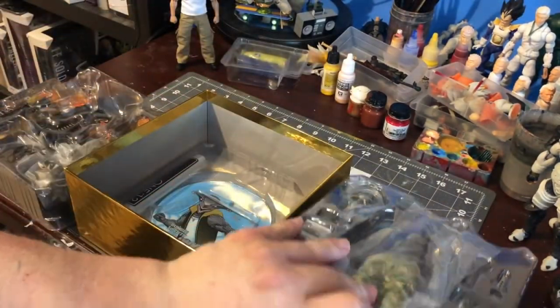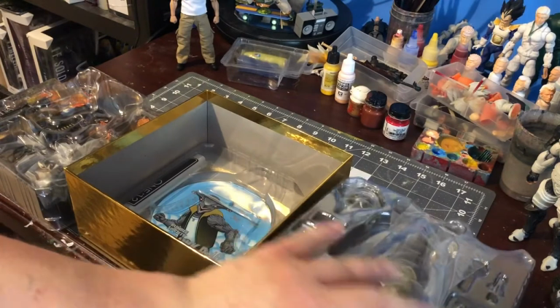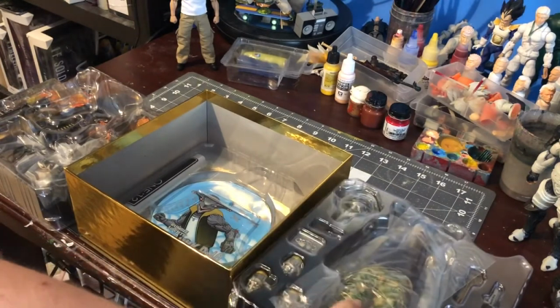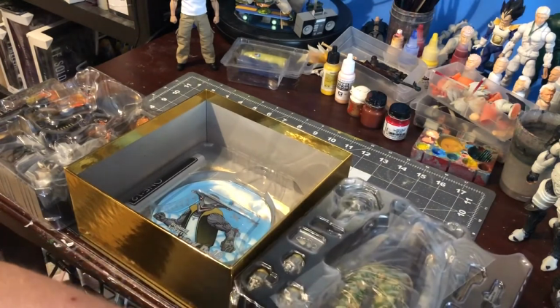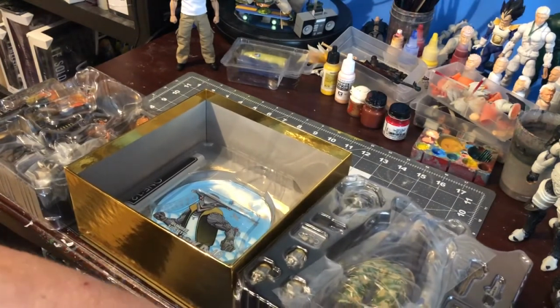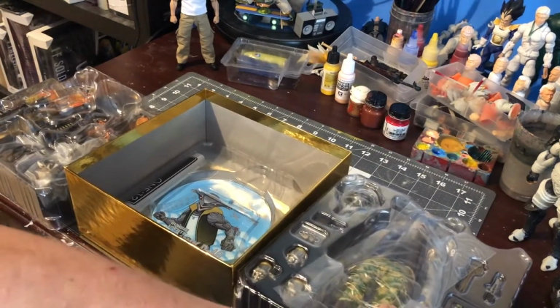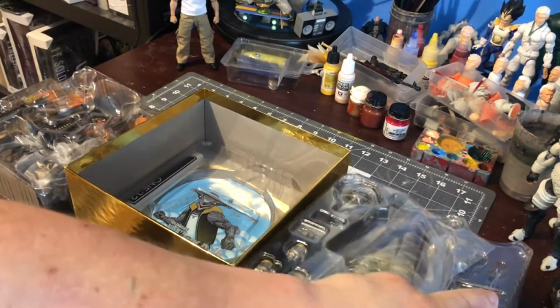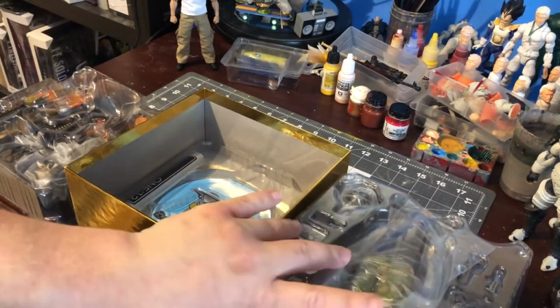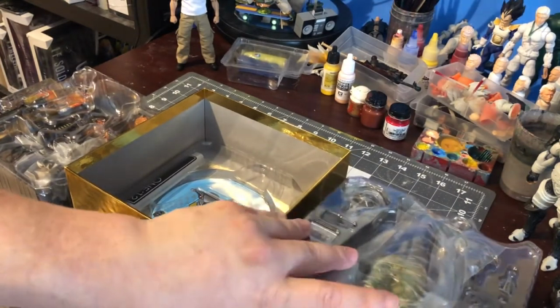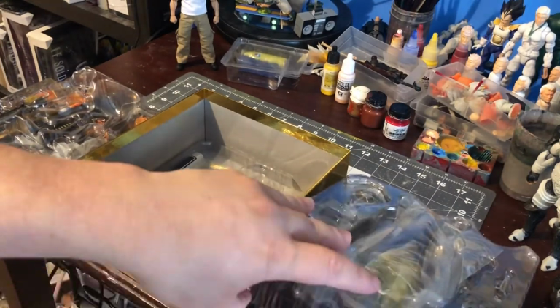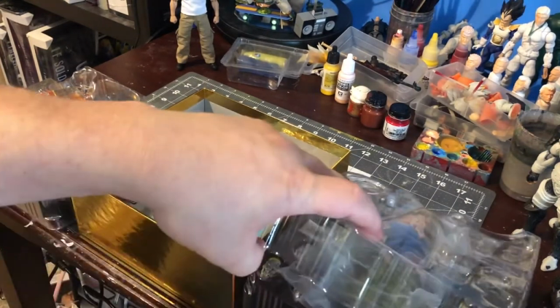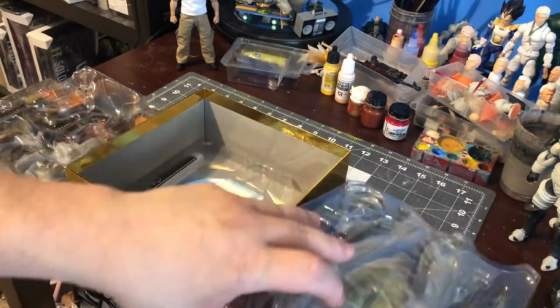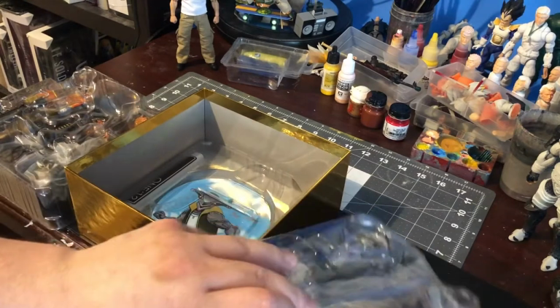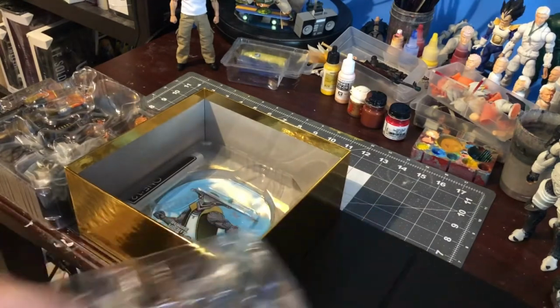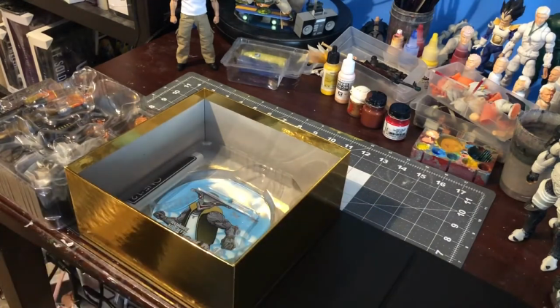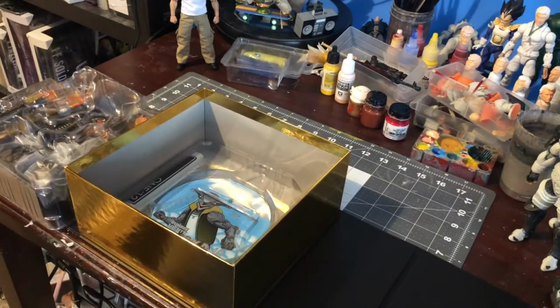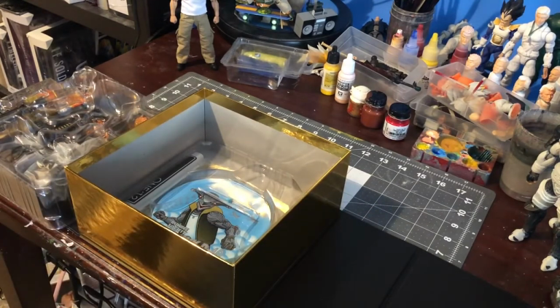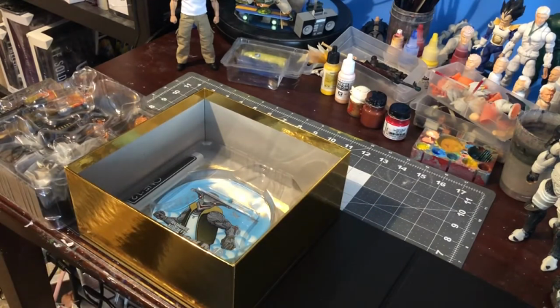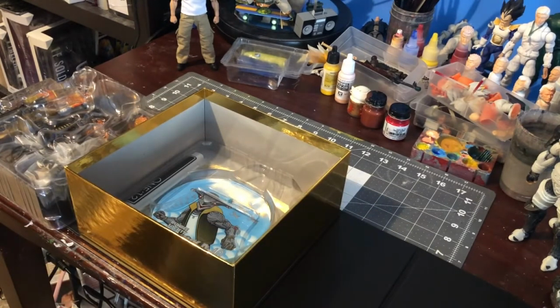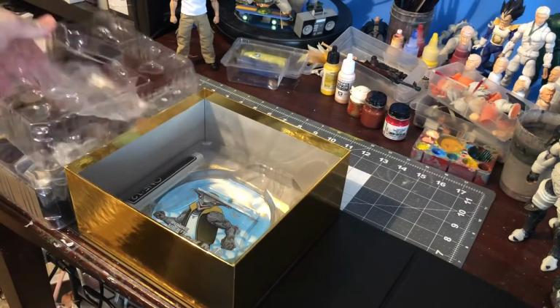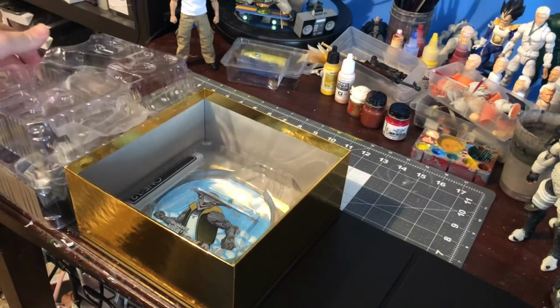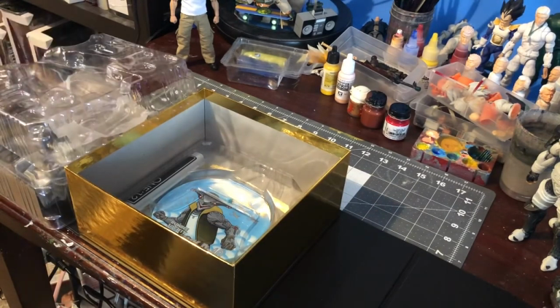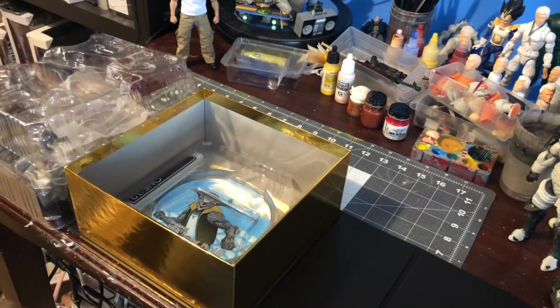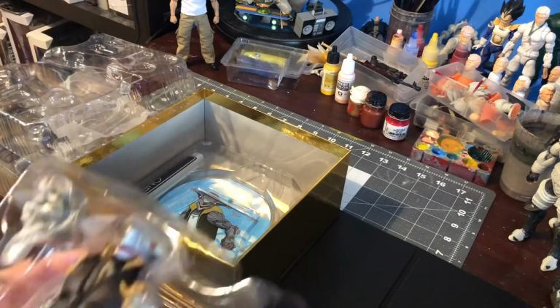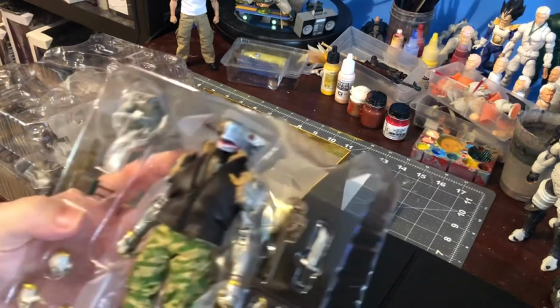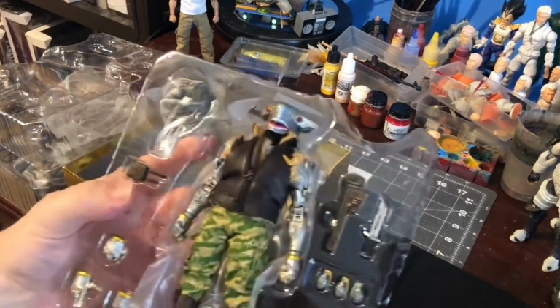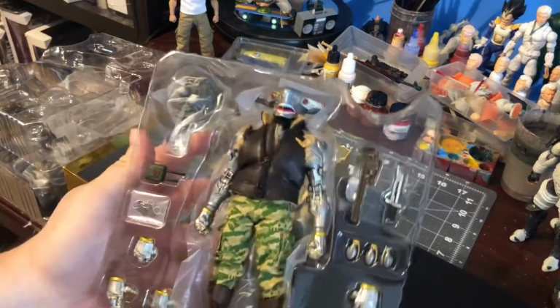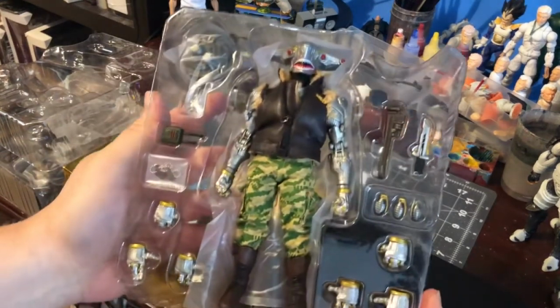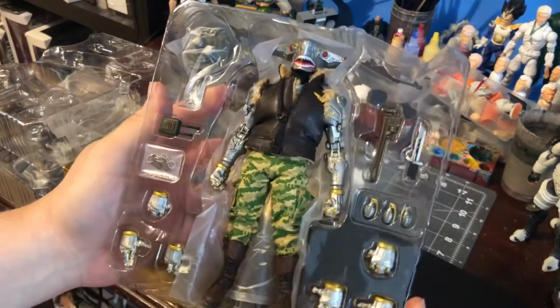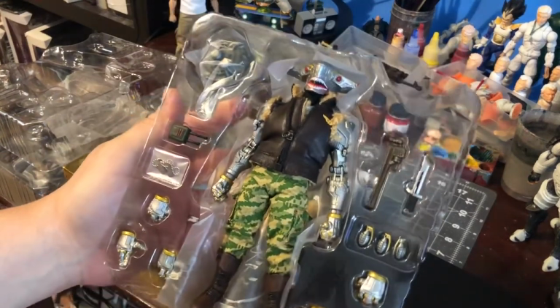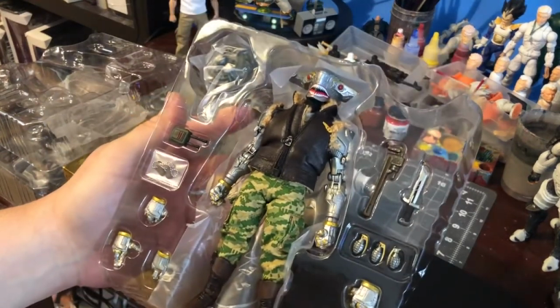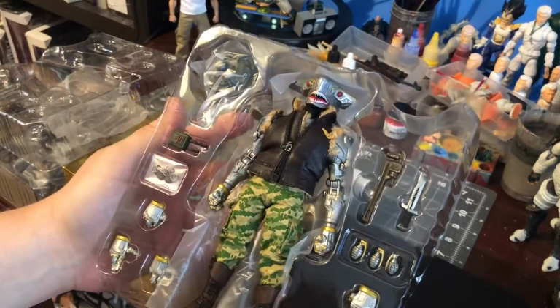Let's pop this off real quick, get a quick little glimpse. Oh, that looks crazy cool.